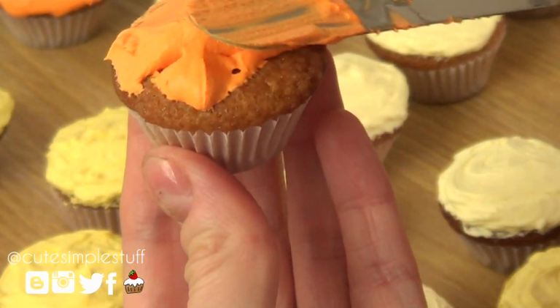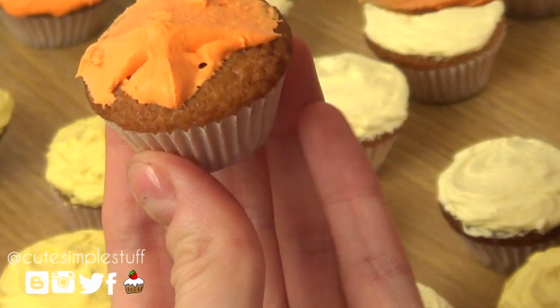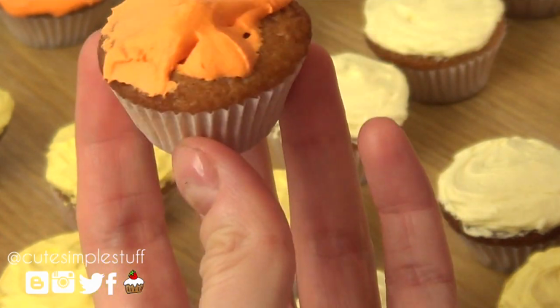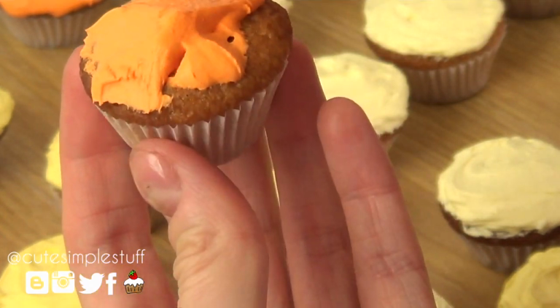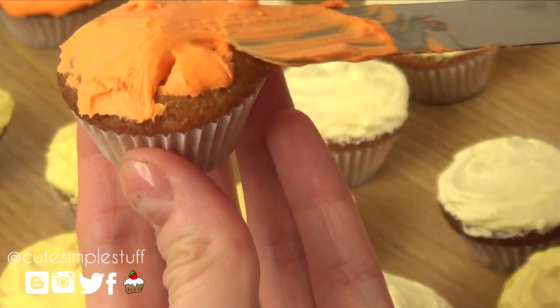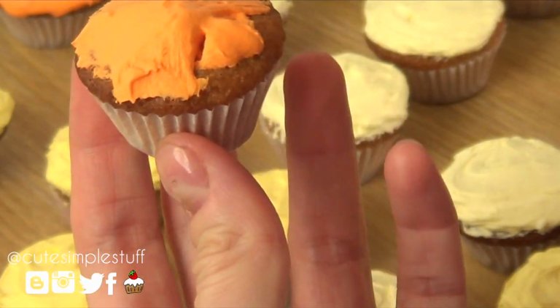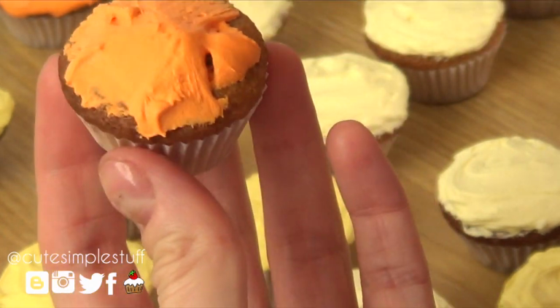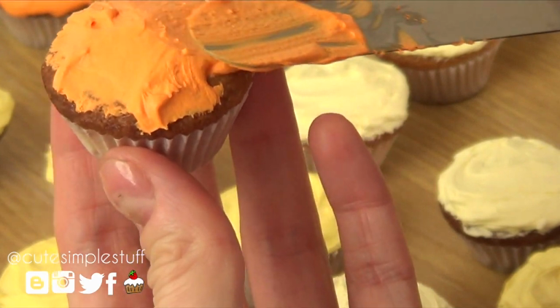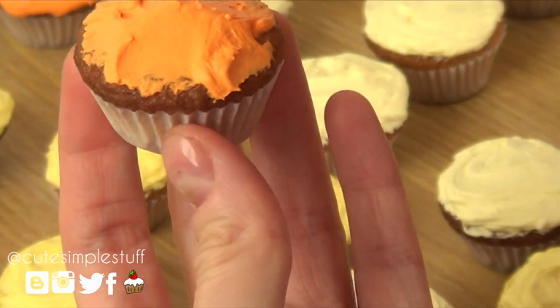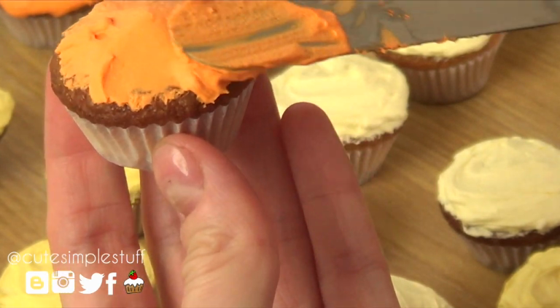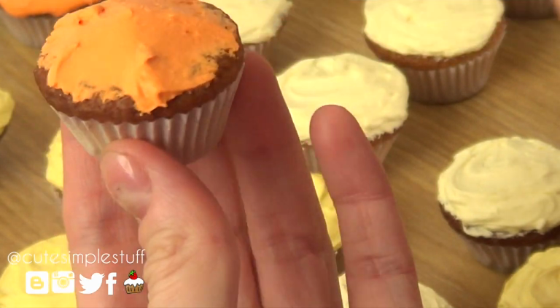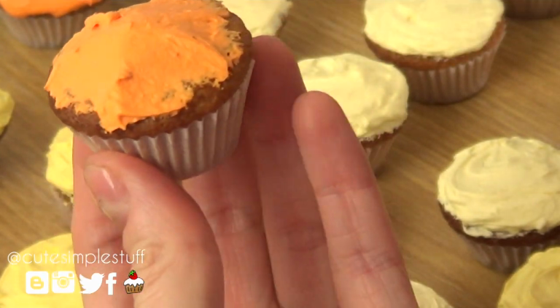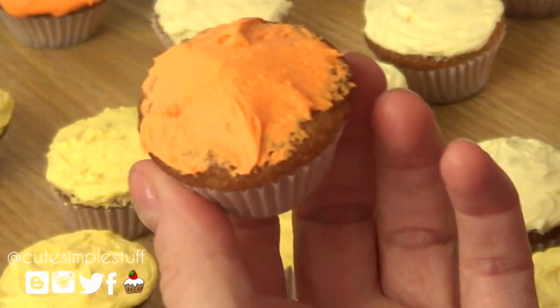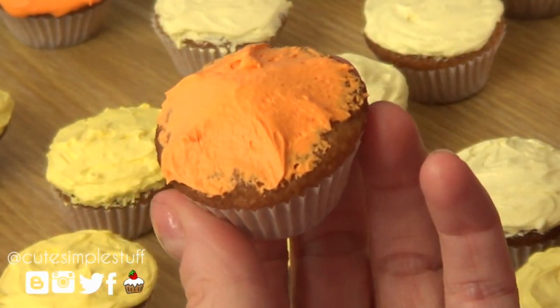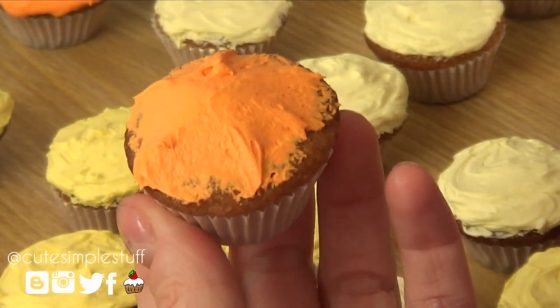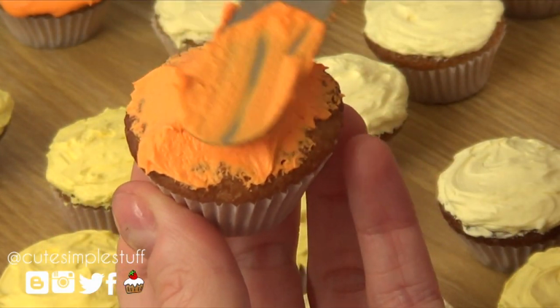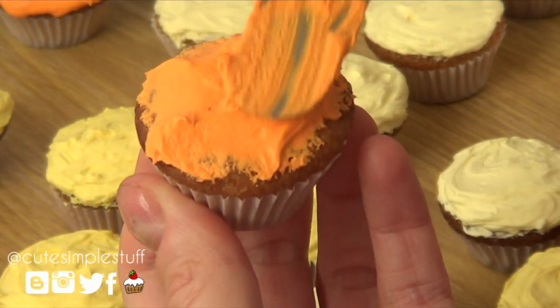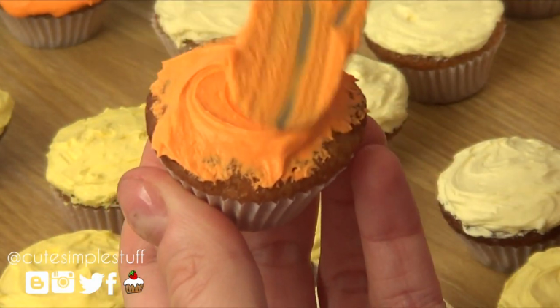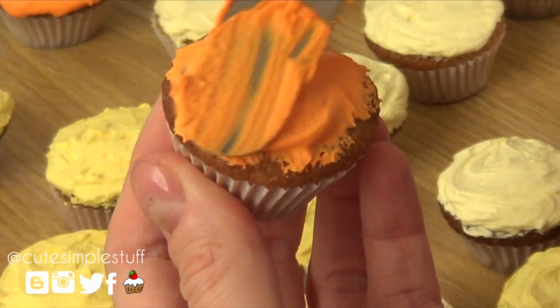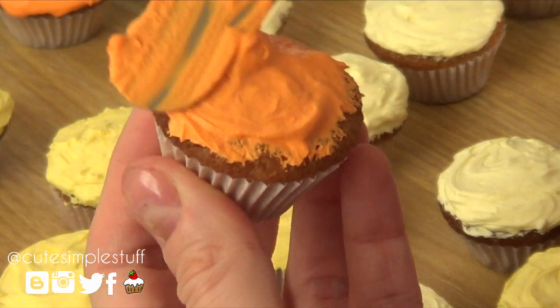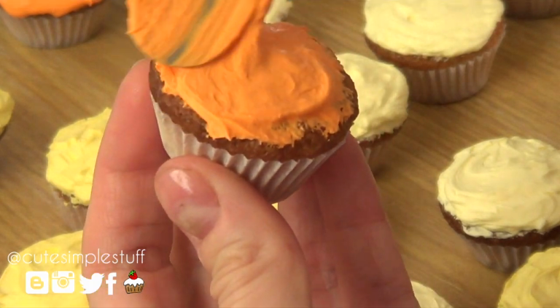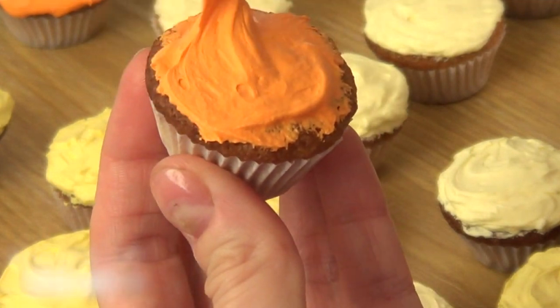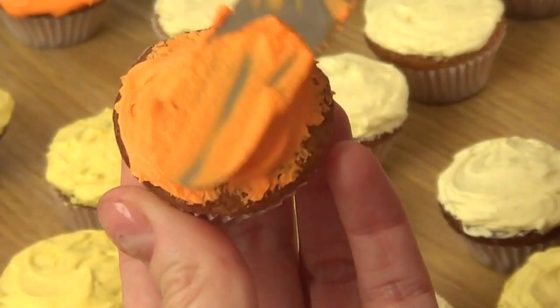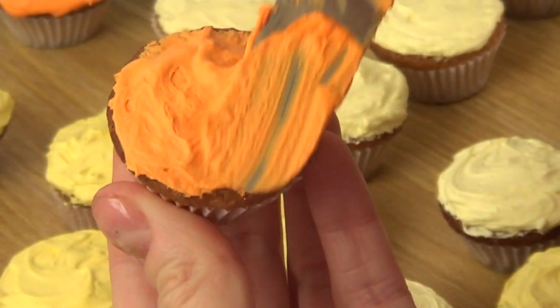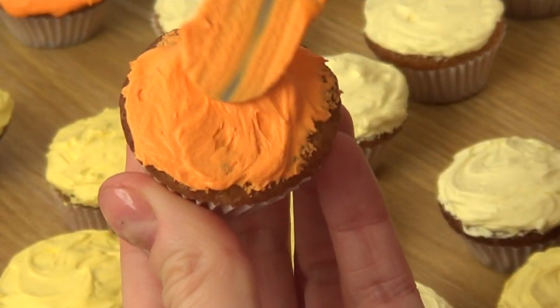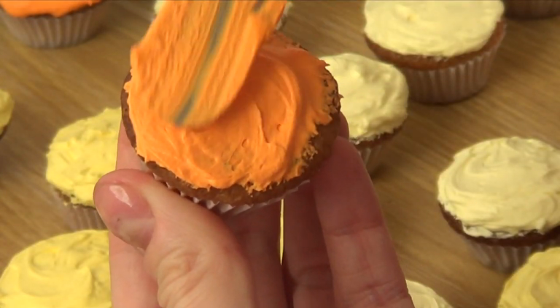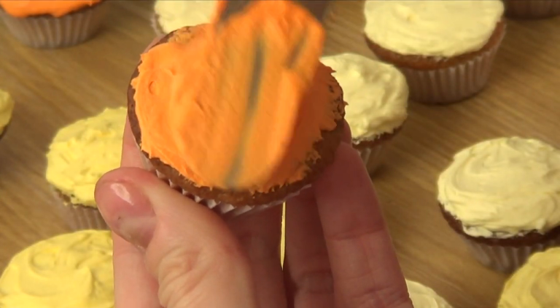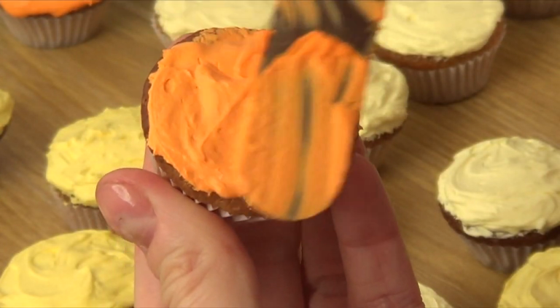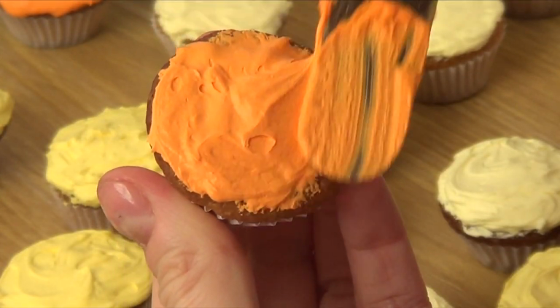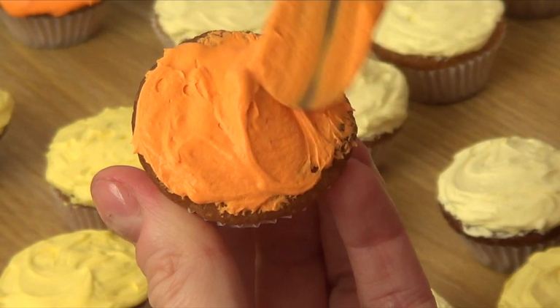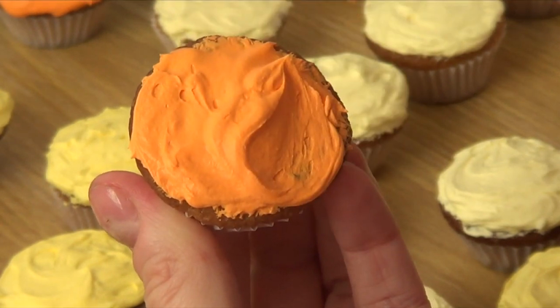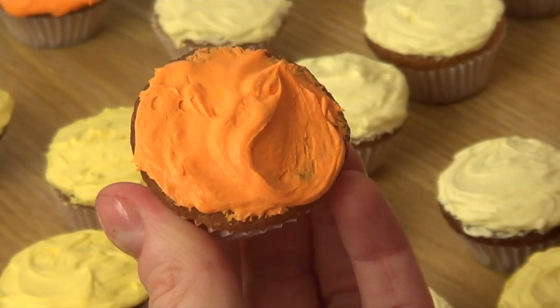We're just going to hold your mini cupcake or your cupcake with one hand and your knife with your frosting with the other hand, and you're basically going to be rotating the hand that is holding your cupcake. With the other hand you're just going to be adding your frosting.